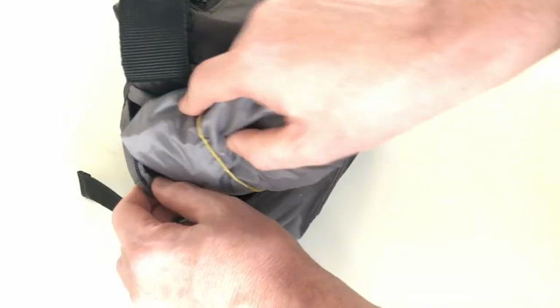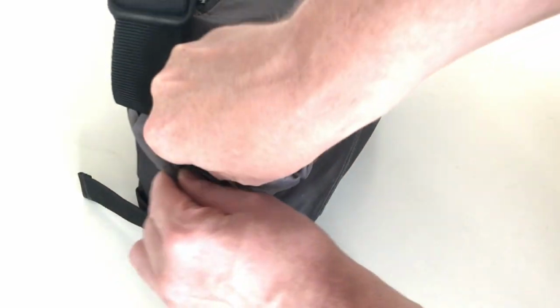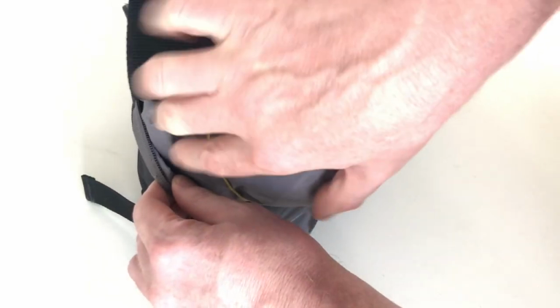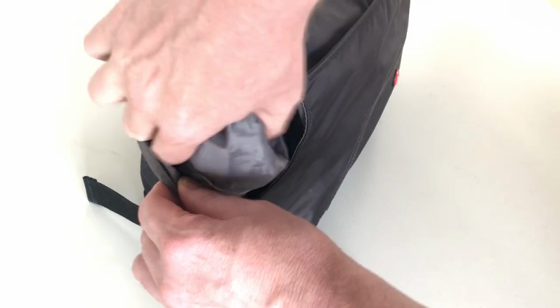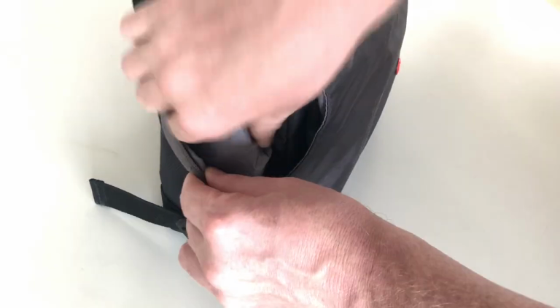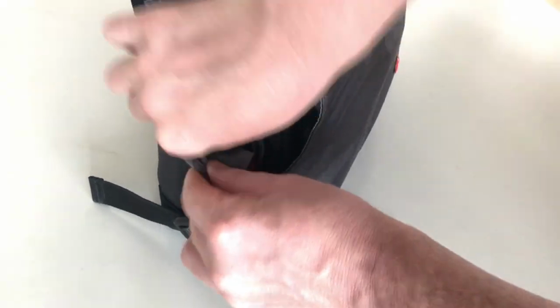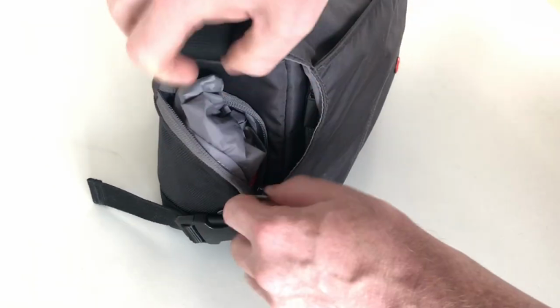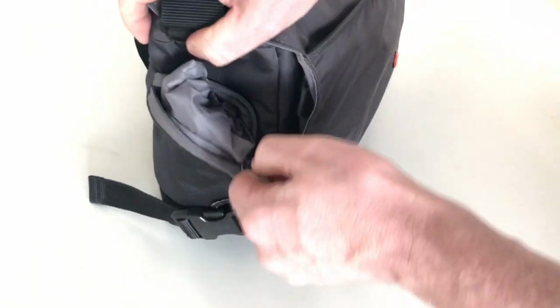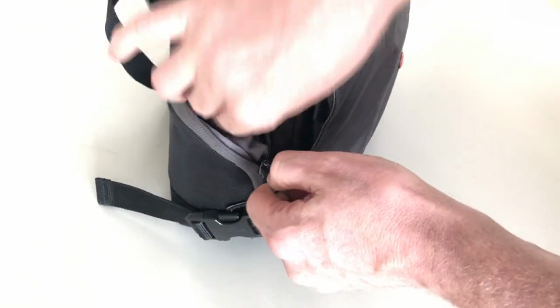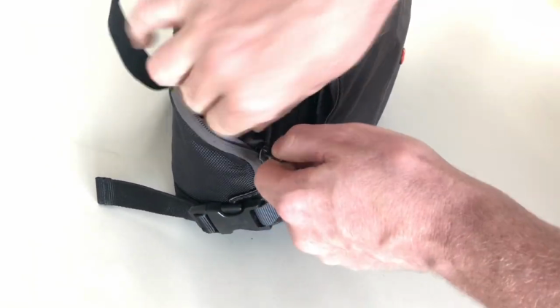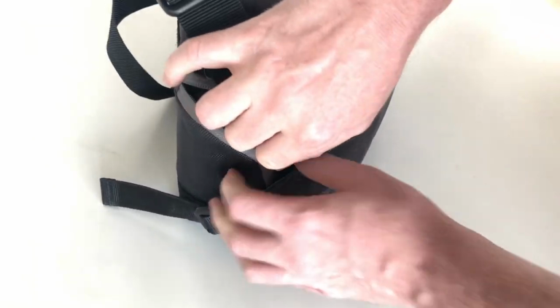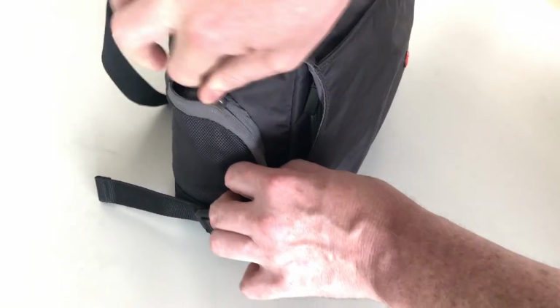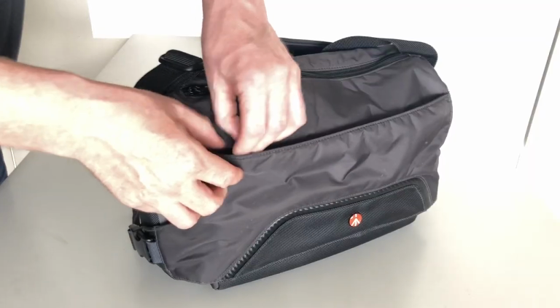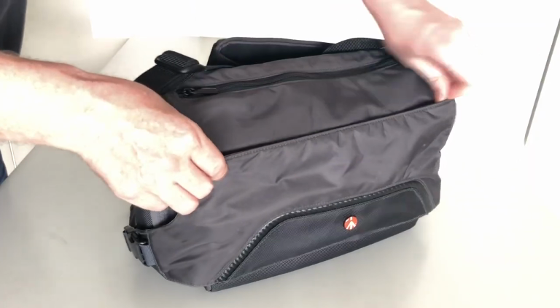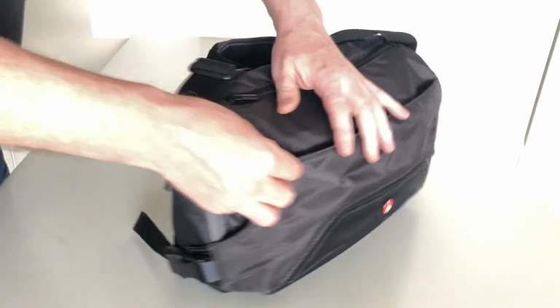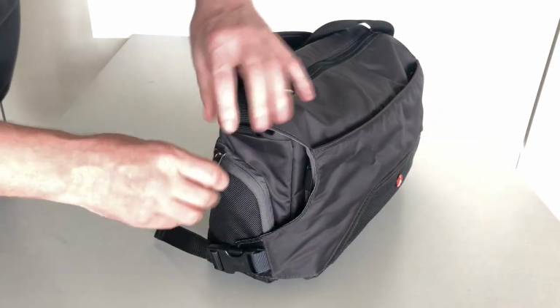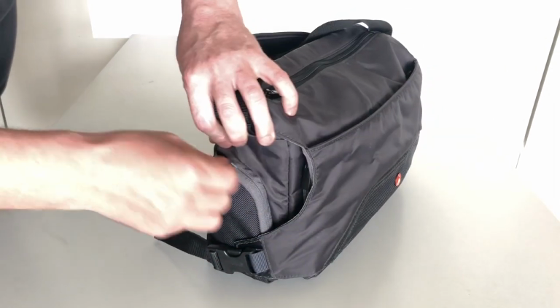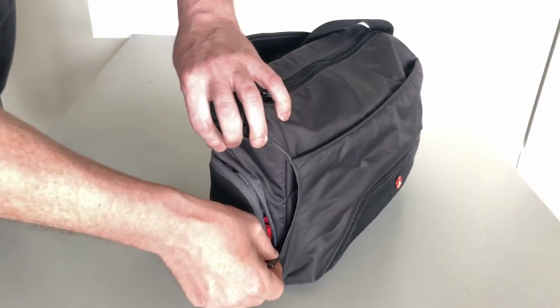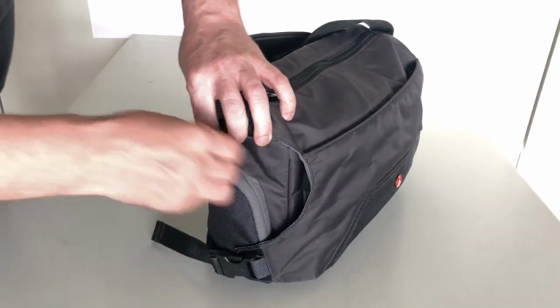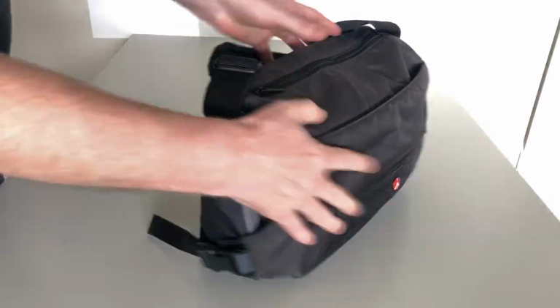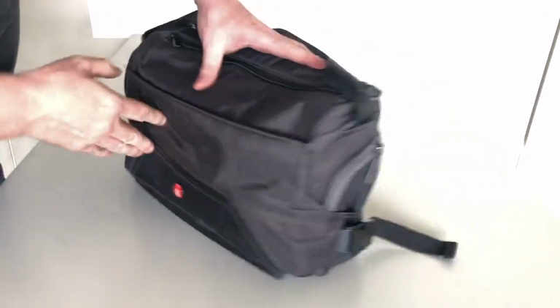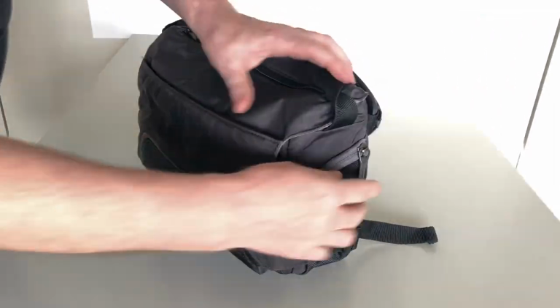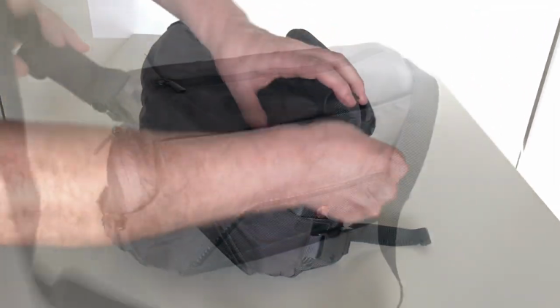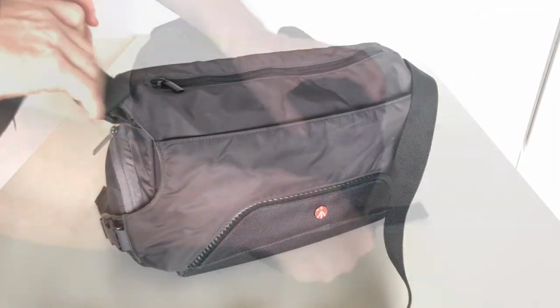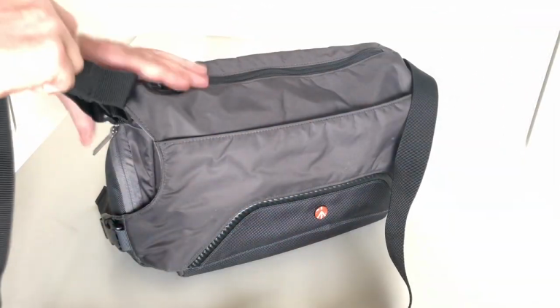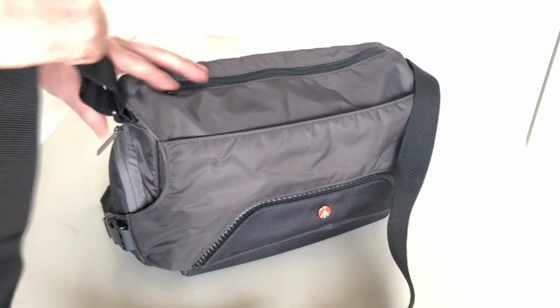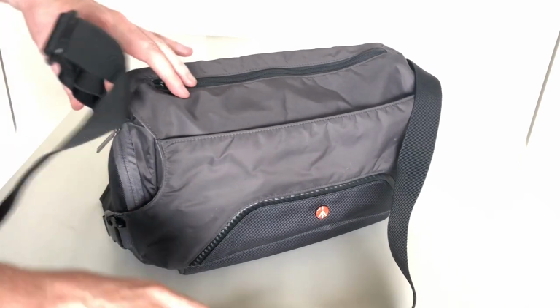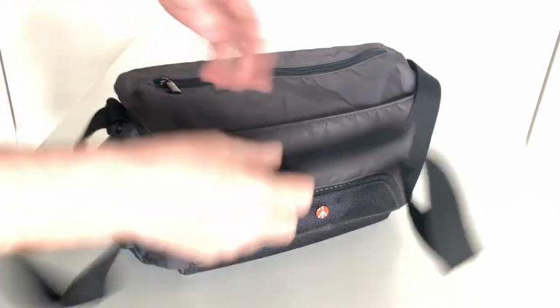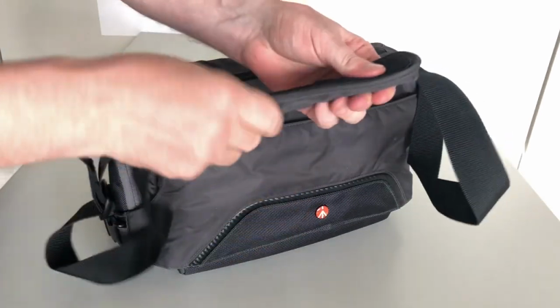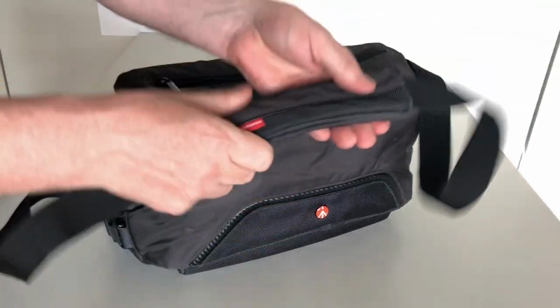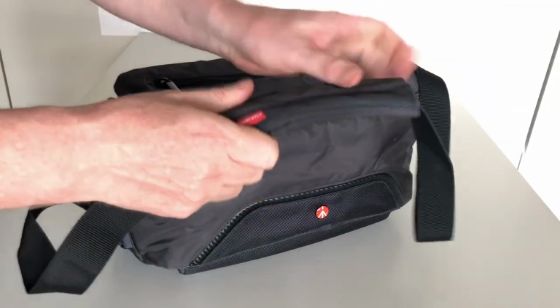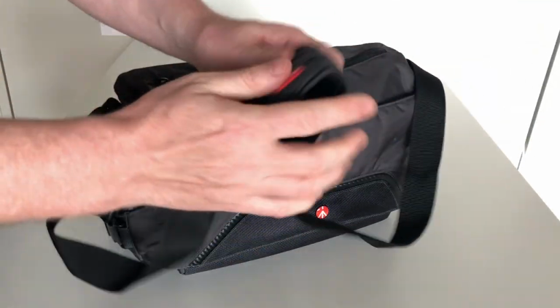The rain cover can be stowed in a side pocket for fast access. There are three external zip pockets for fast access to essential items, an adjustable carrying strap with a padded shoulder pad, as well as a quick grab handle.